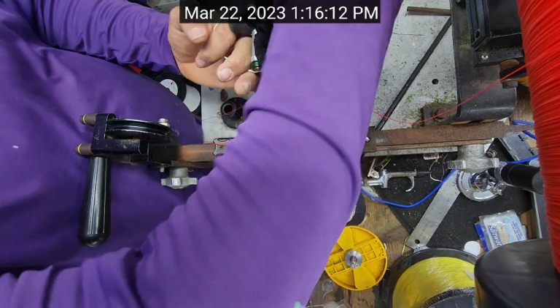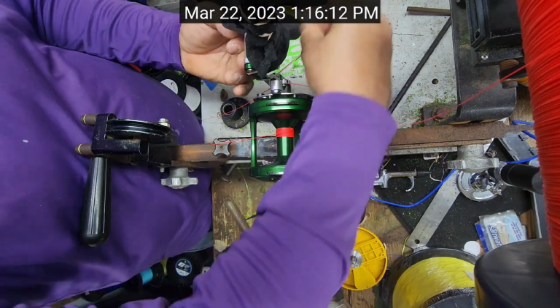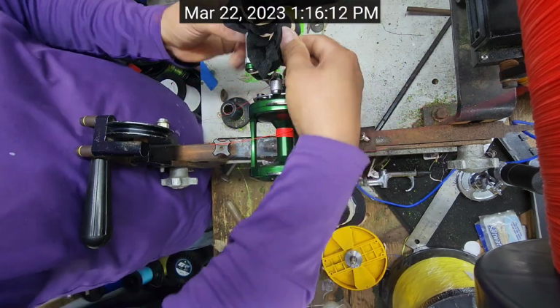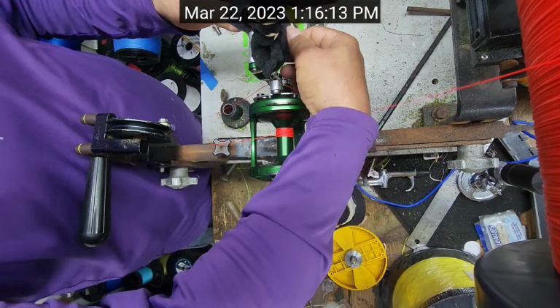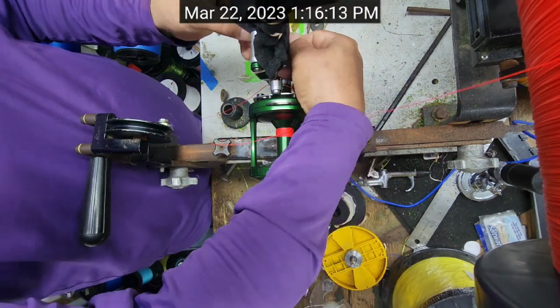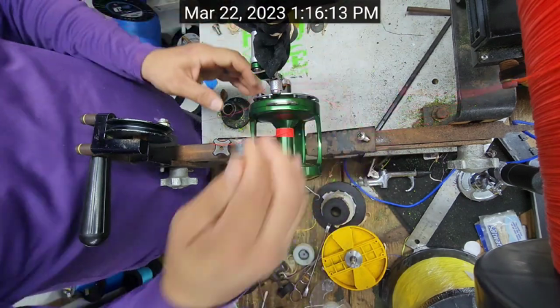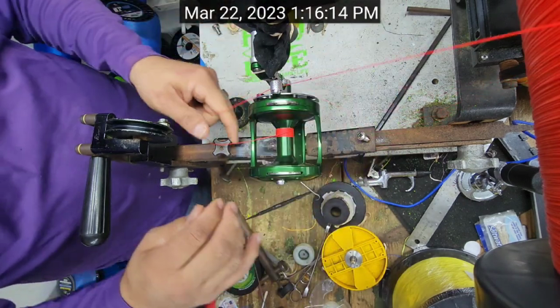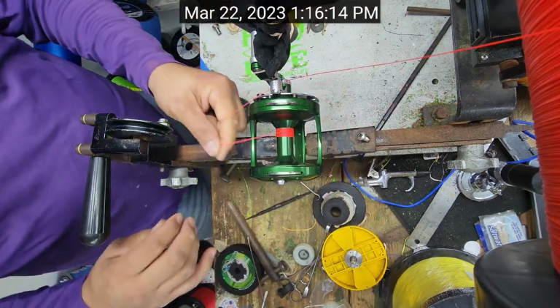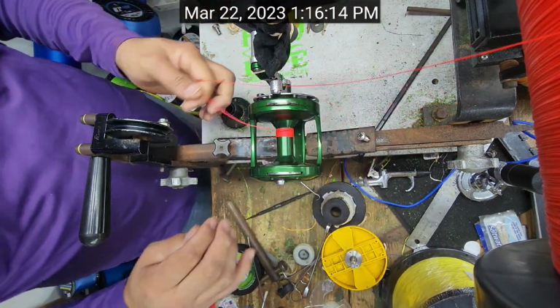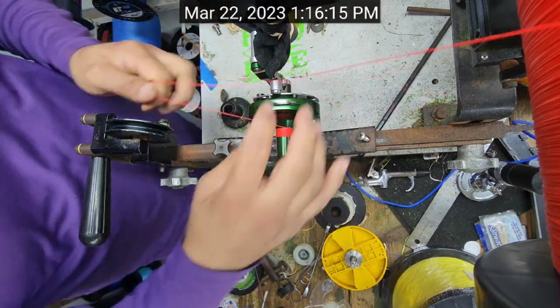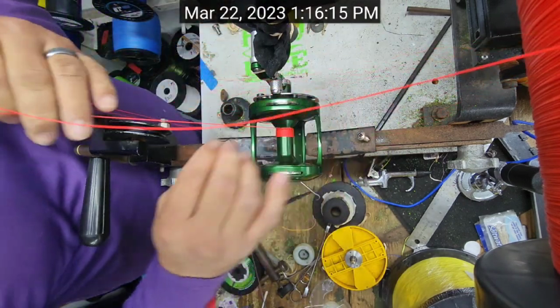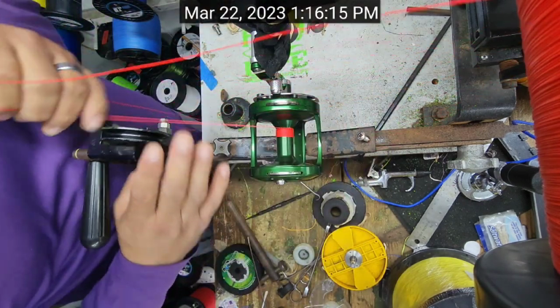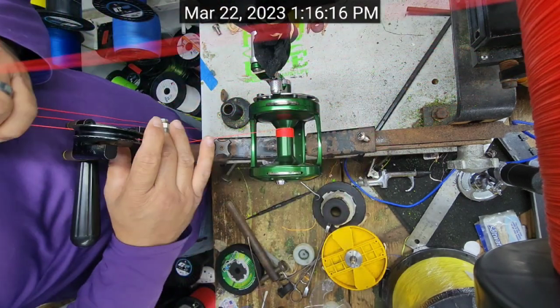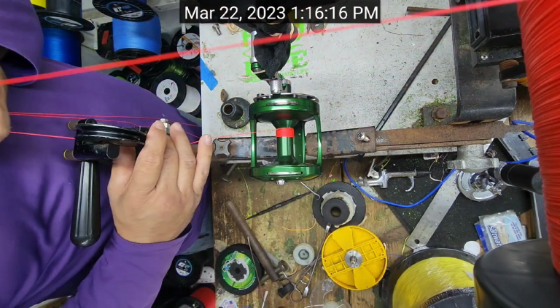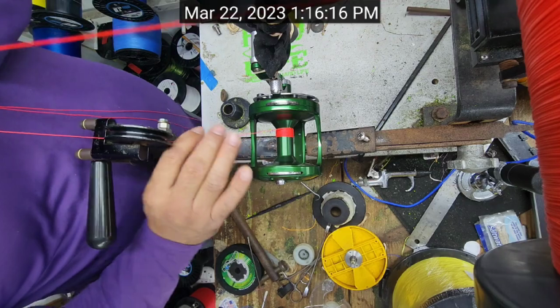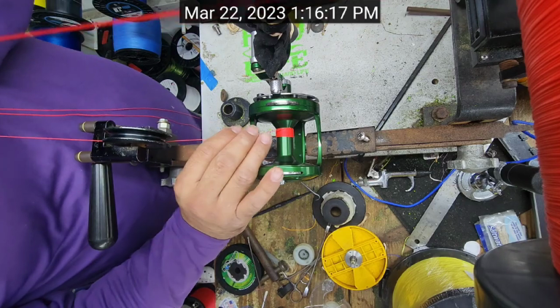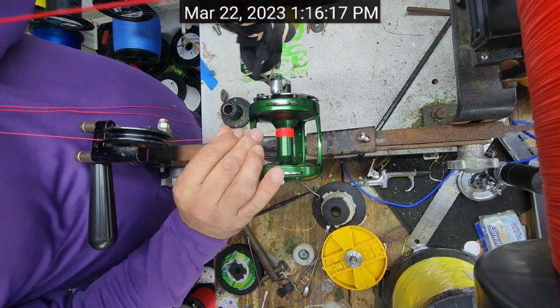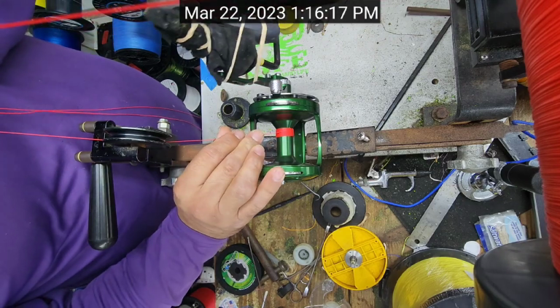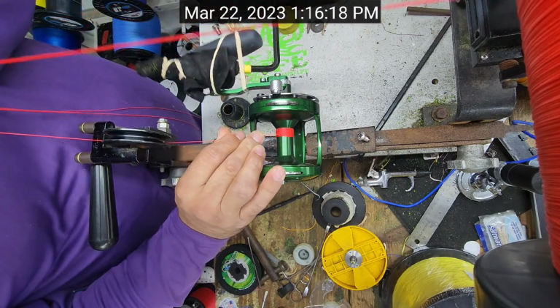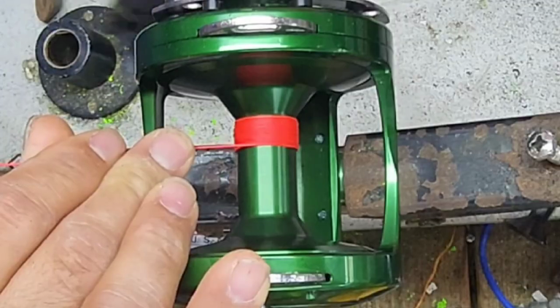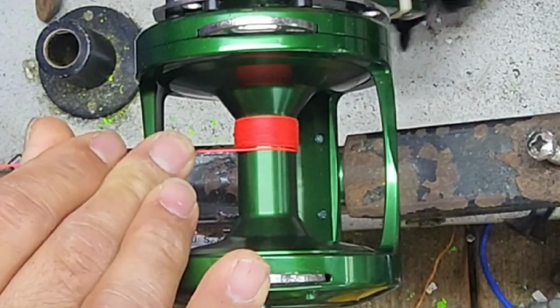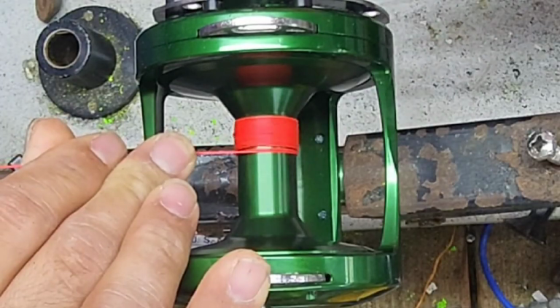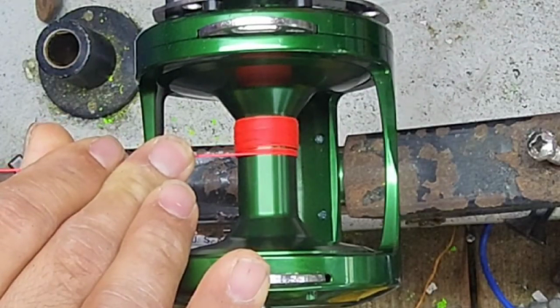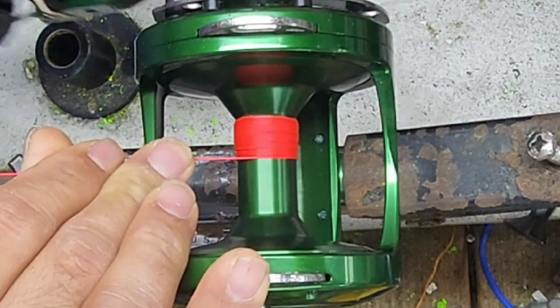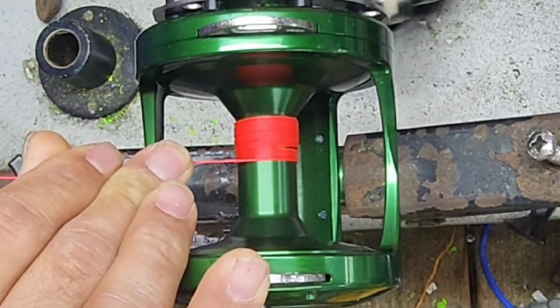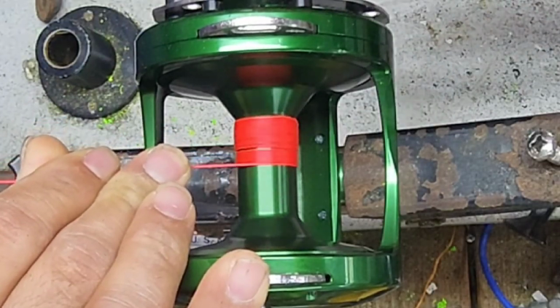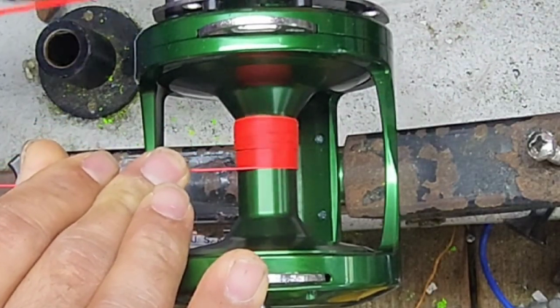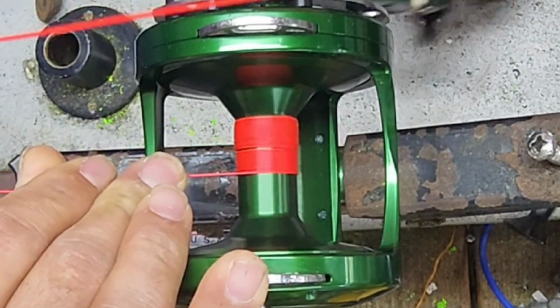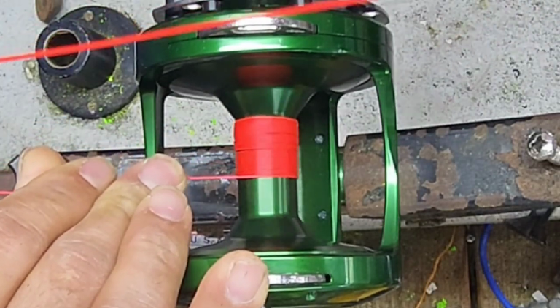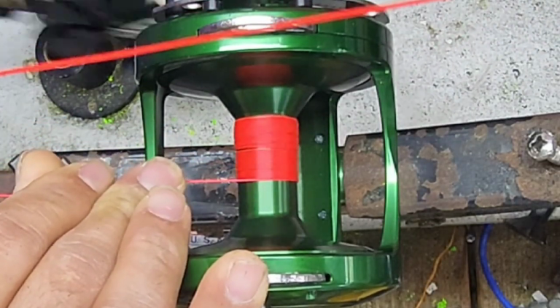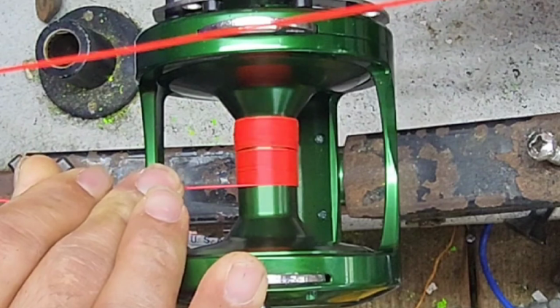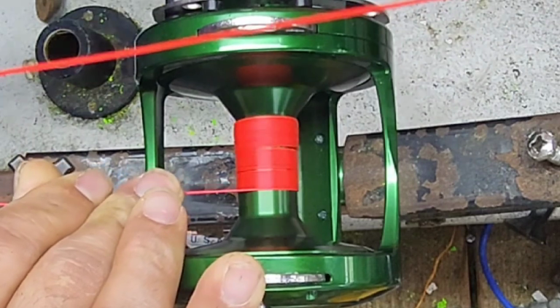He's had zero problems since then. That's the only way we'll use anything more to keep our braid from slipping on the spool, and I only do that for extreme cases where they fish in extreme cold weather conditions all the time. So here we go — we got 100-pound 12-strand going on this HXW Raptor.